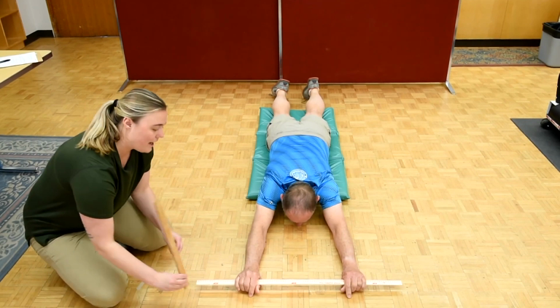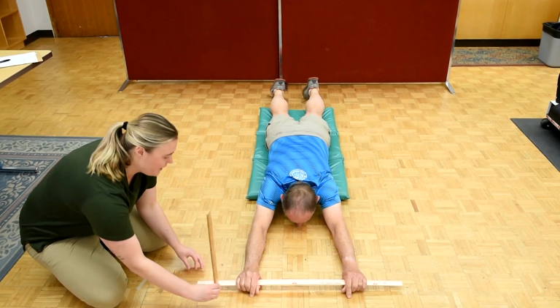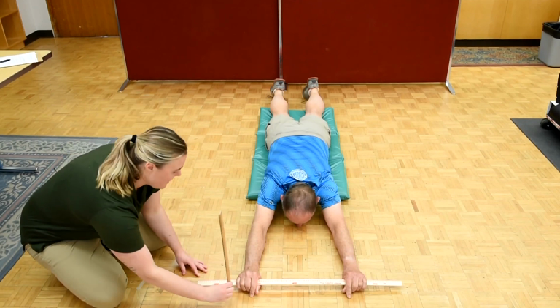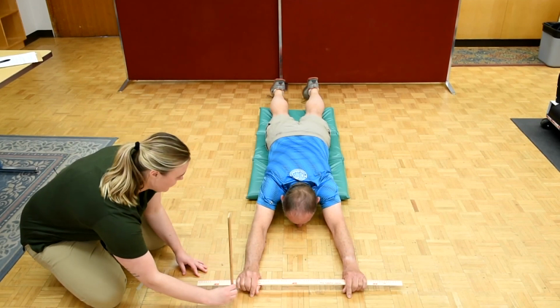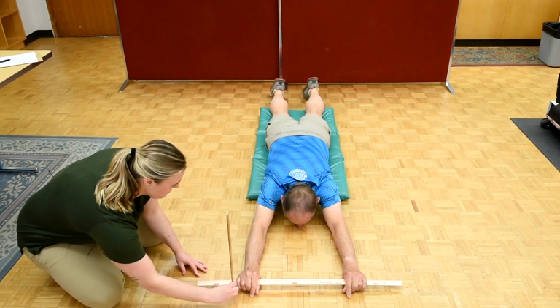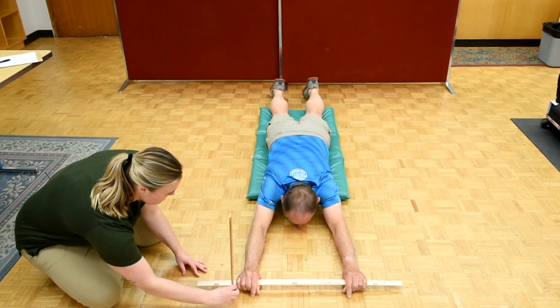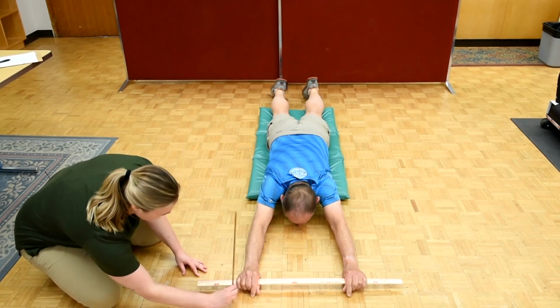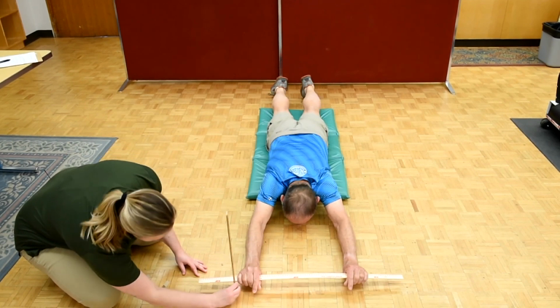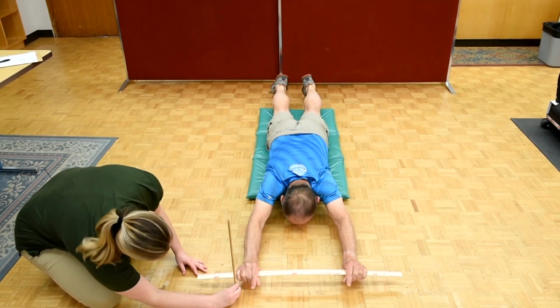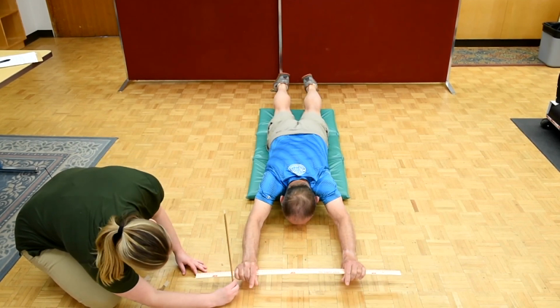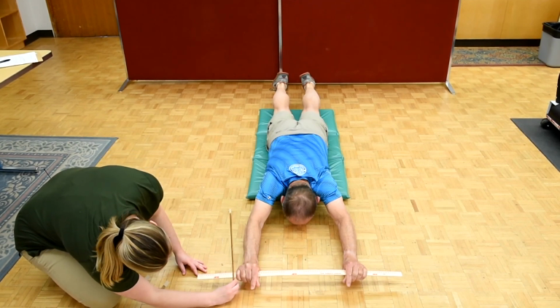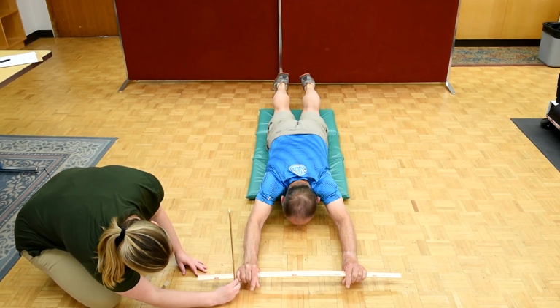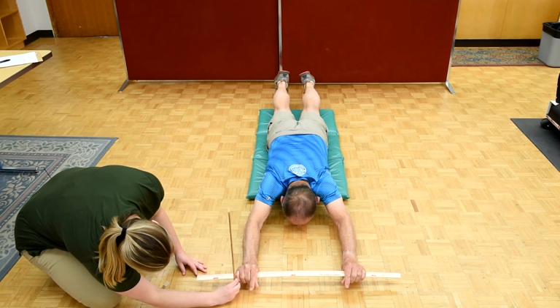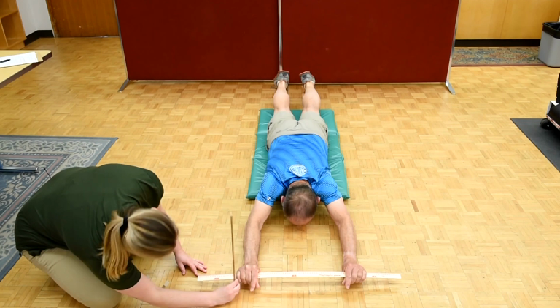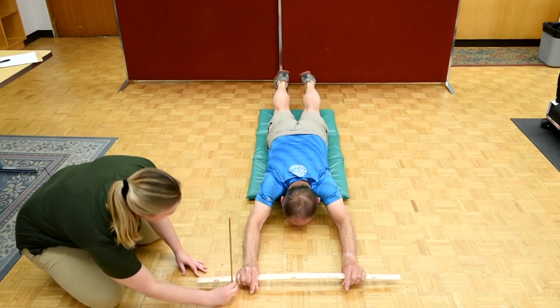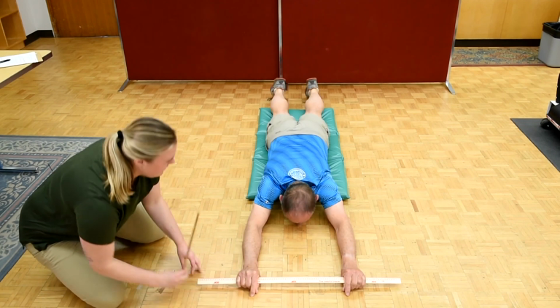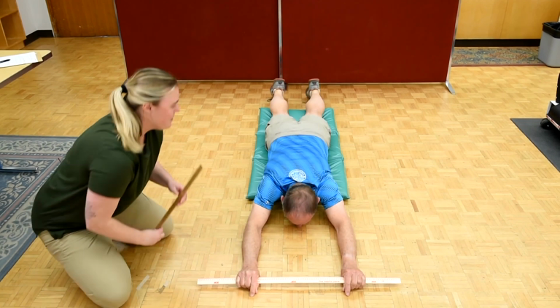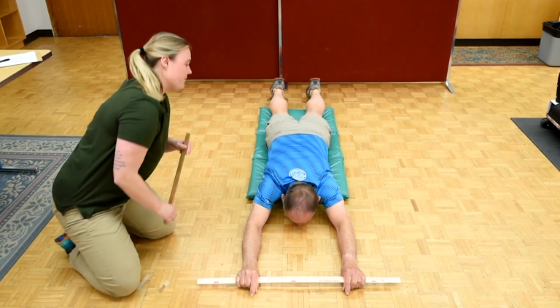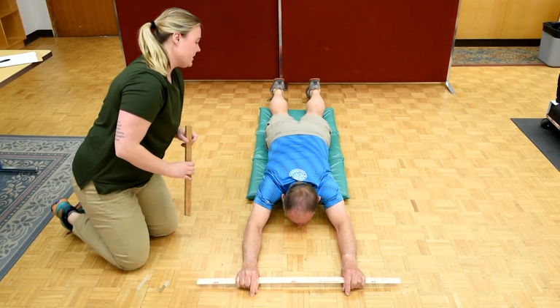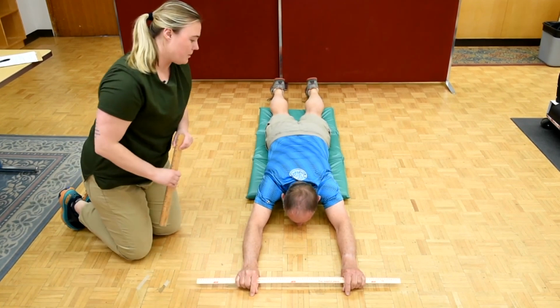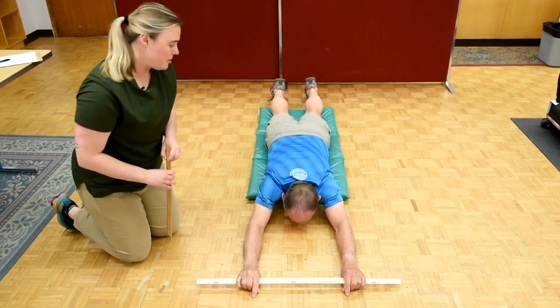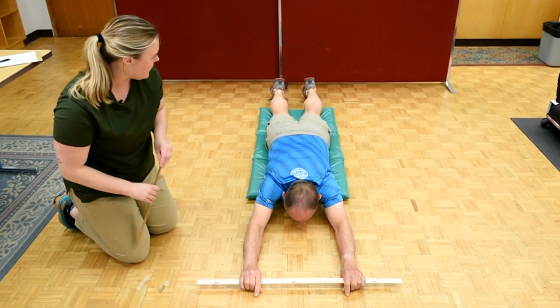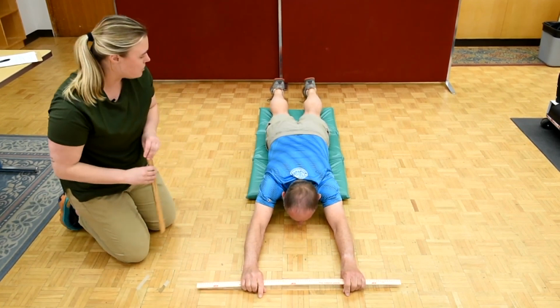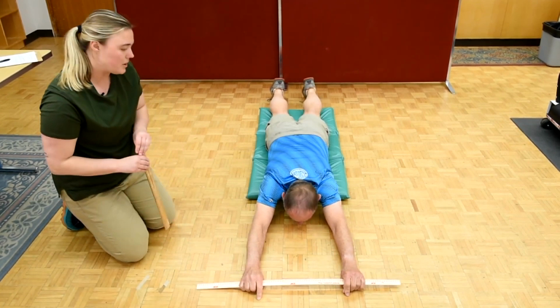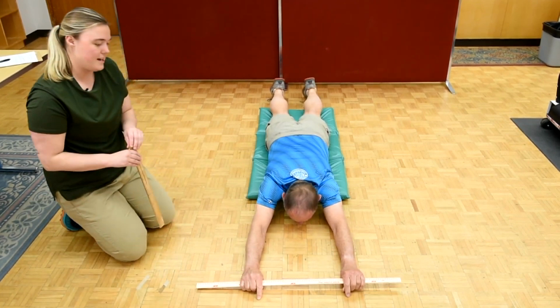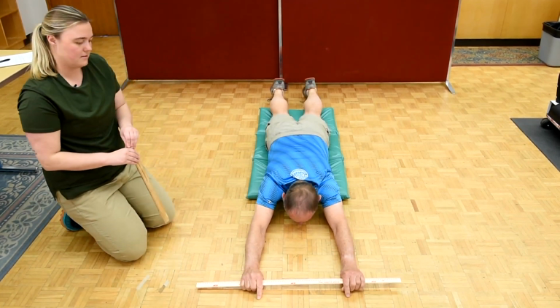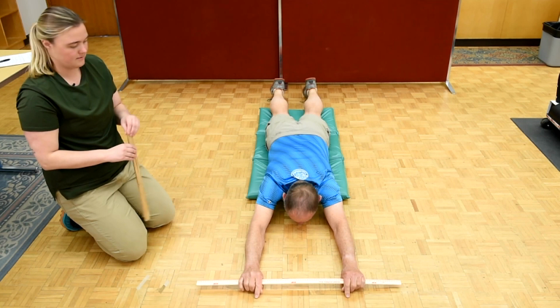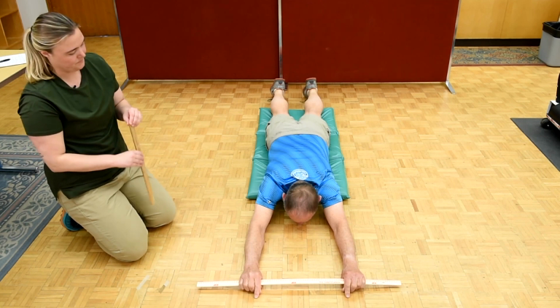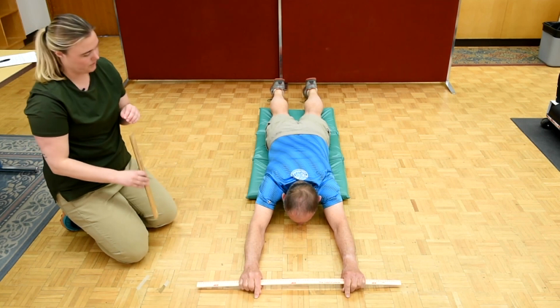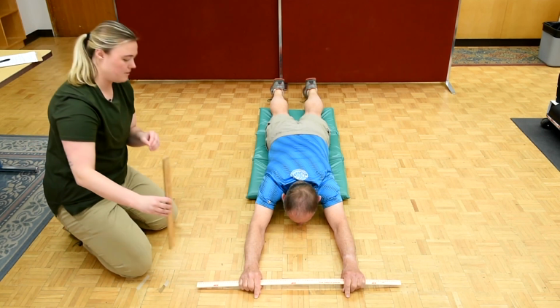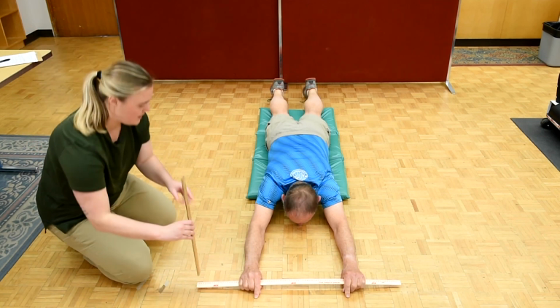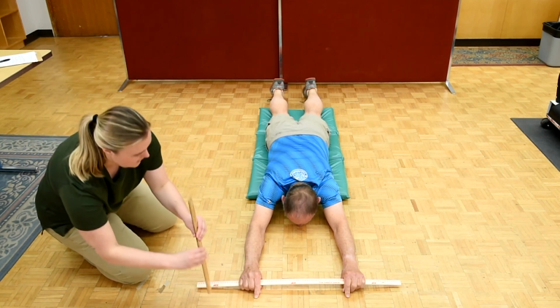That's okay, try your best. Whenever you're ready, you can go ahead. Okay, you can lower down, perfect. So we're gonna repeat that two more times. Whenever you're ready, go ahead.